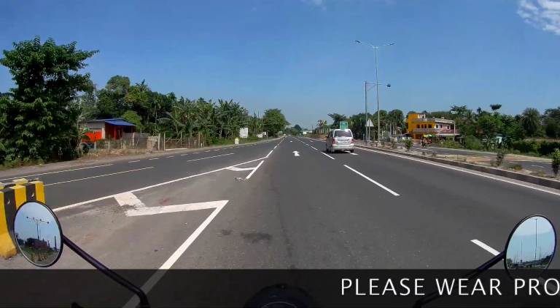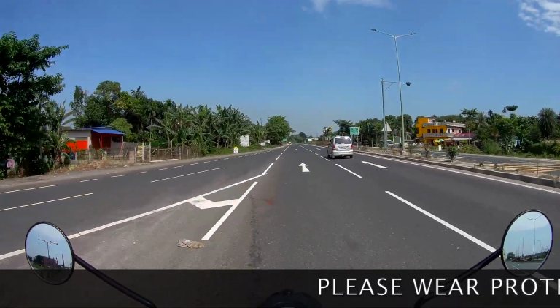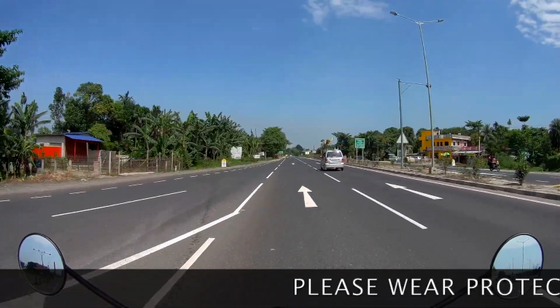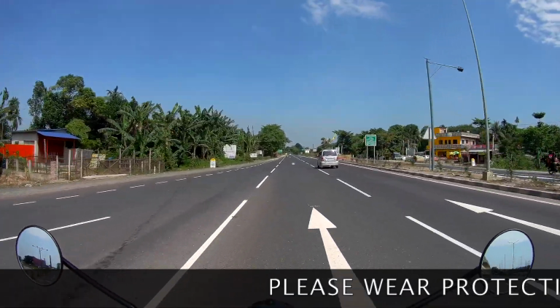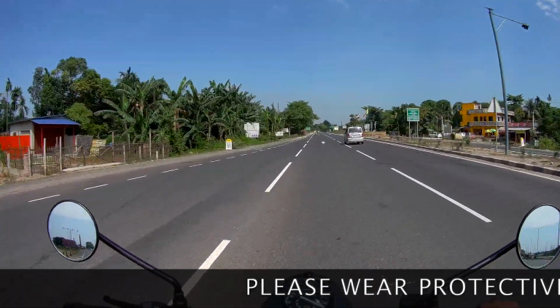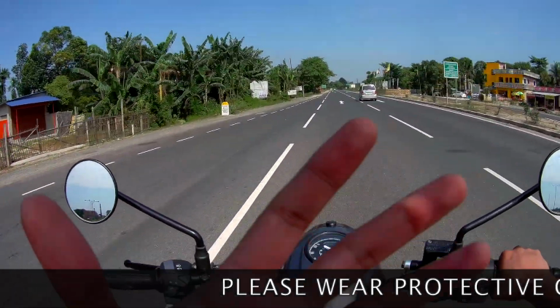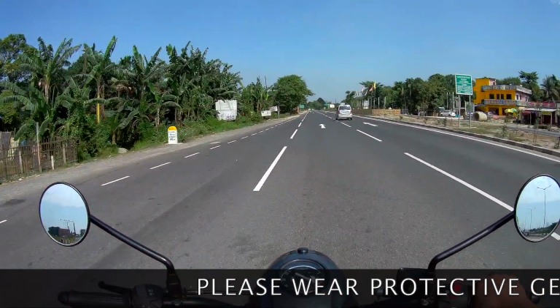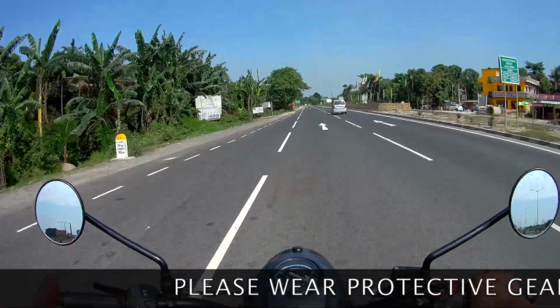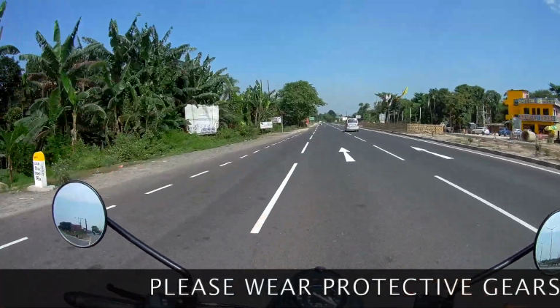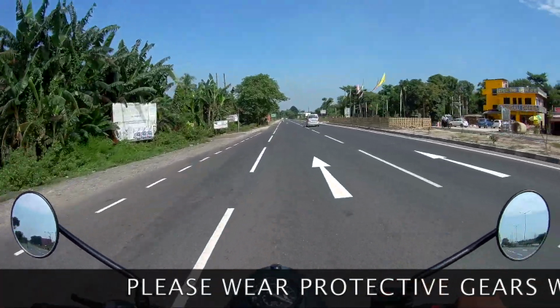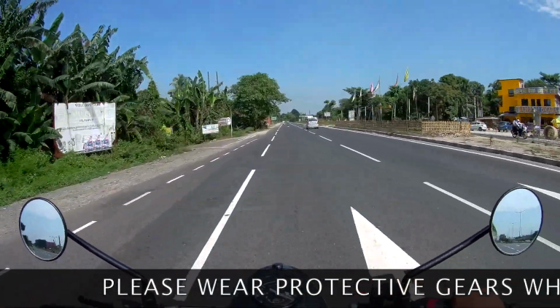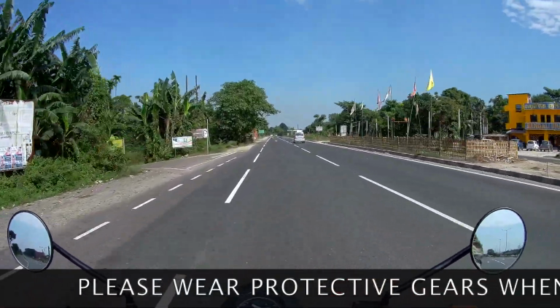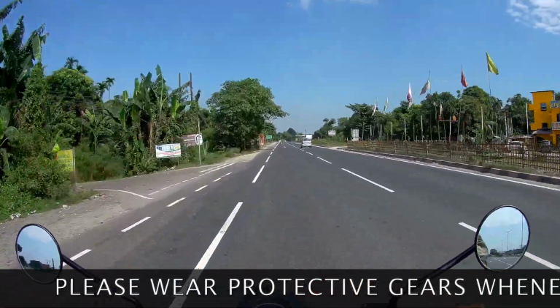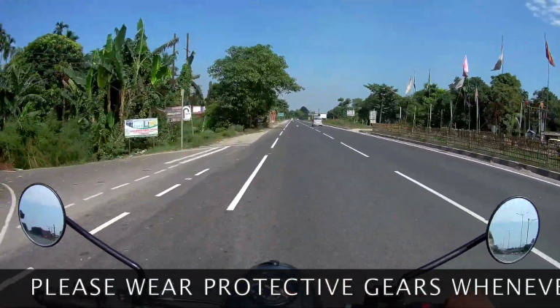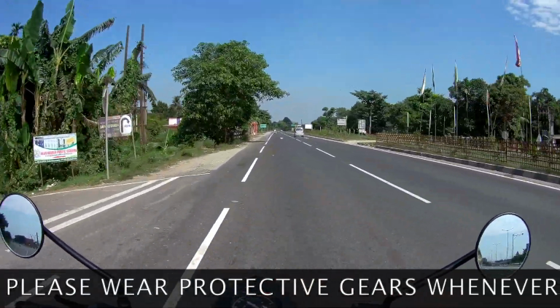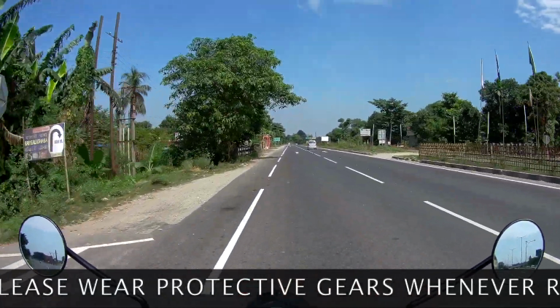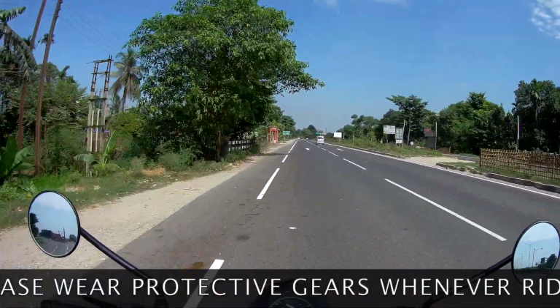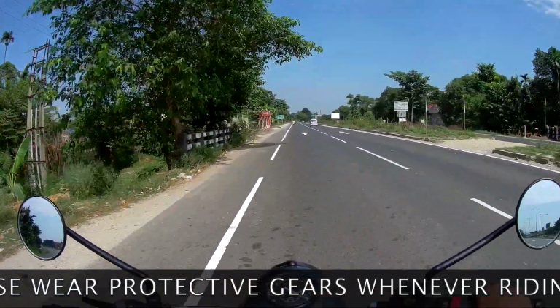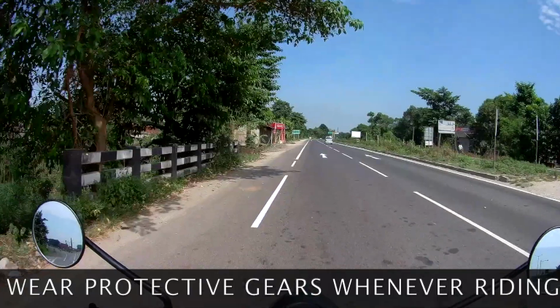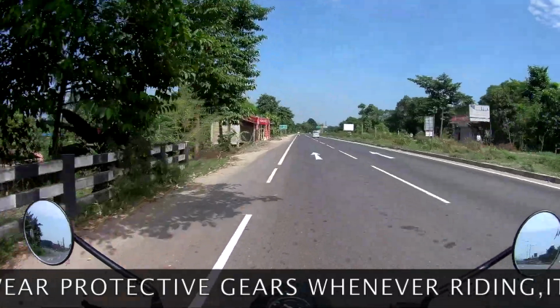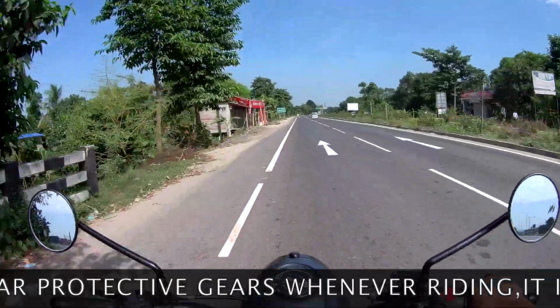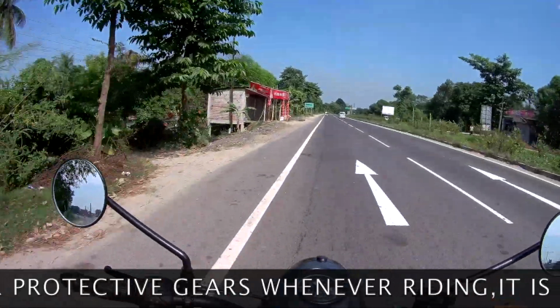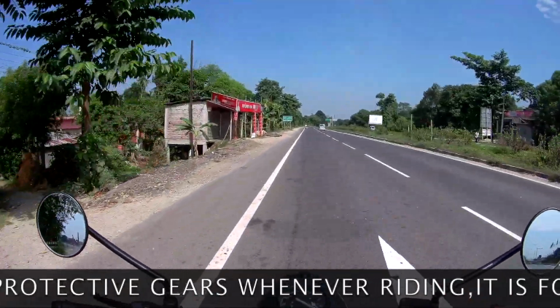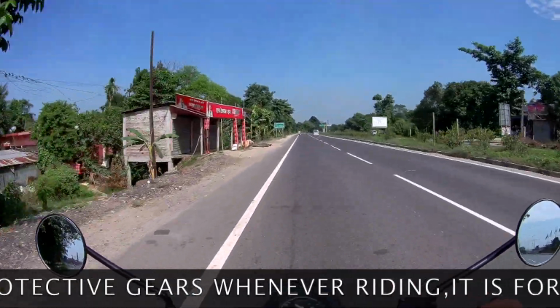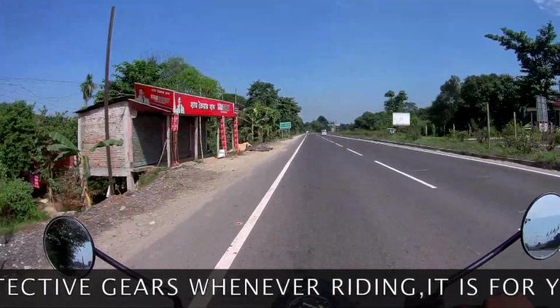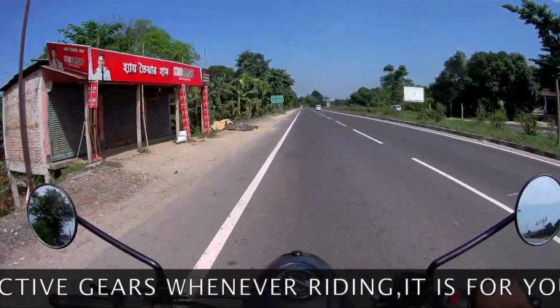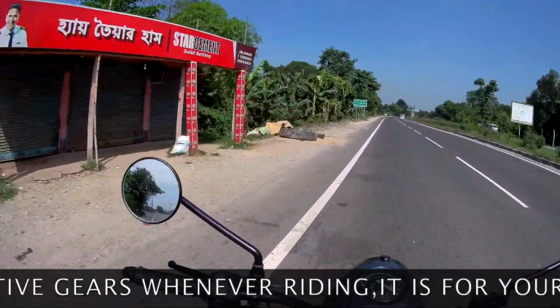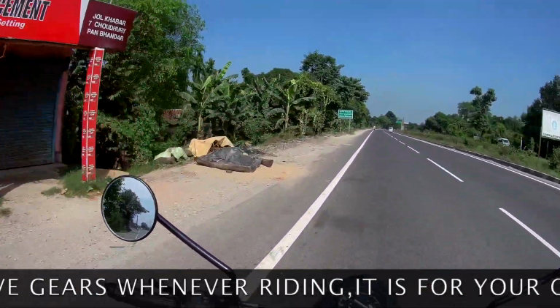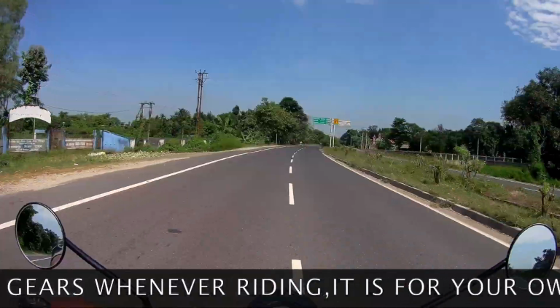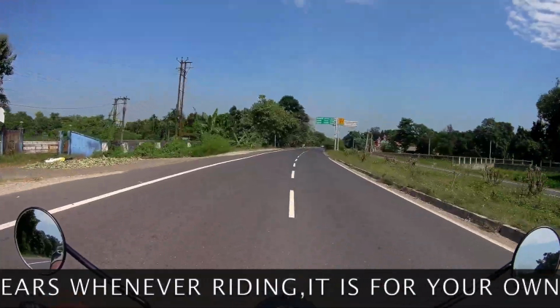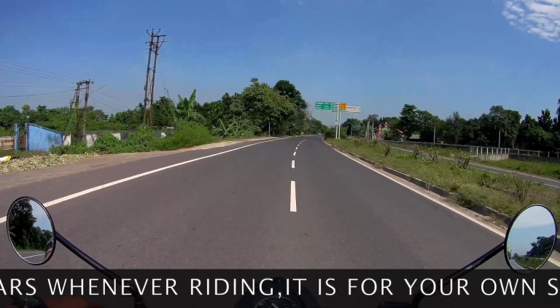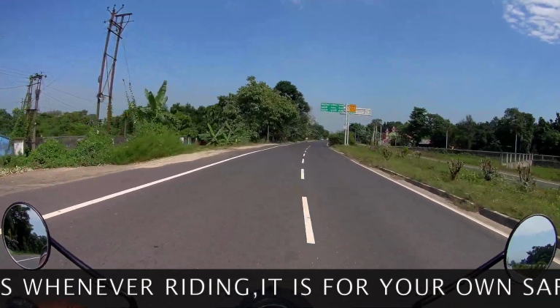This is not a comparison video with a Royal Enfield. I will mention the Royal Enfield because I have completed a trip on a Royal Enfield. Let's go and take a look at it.